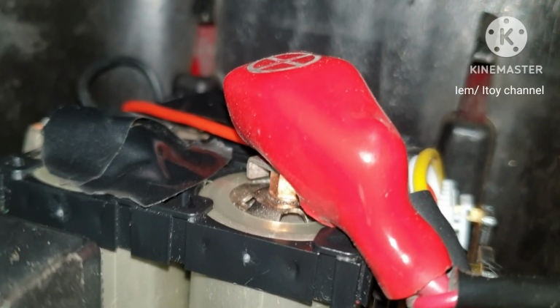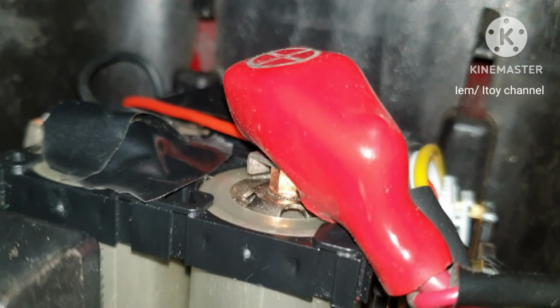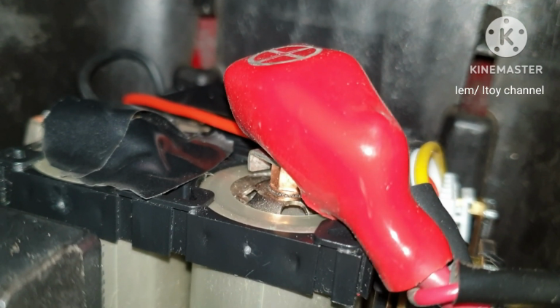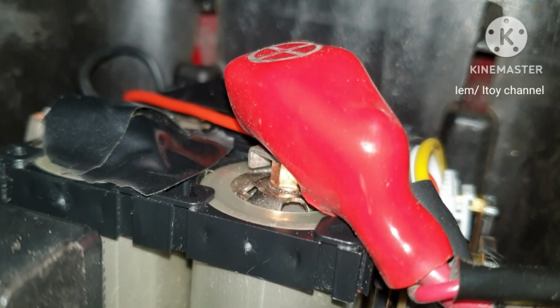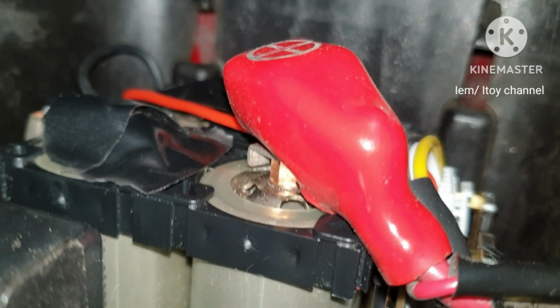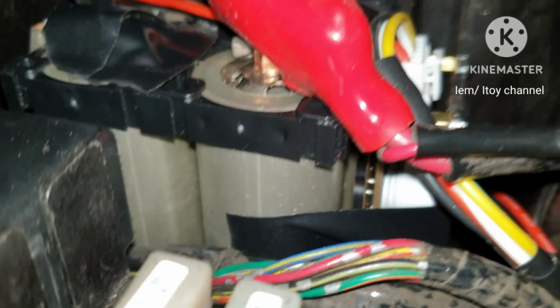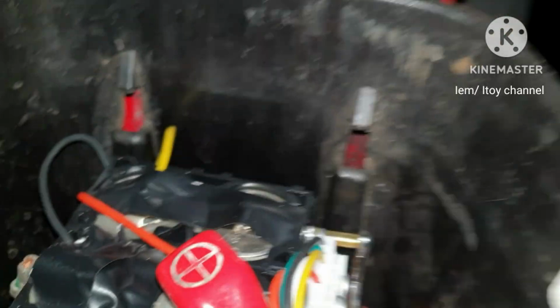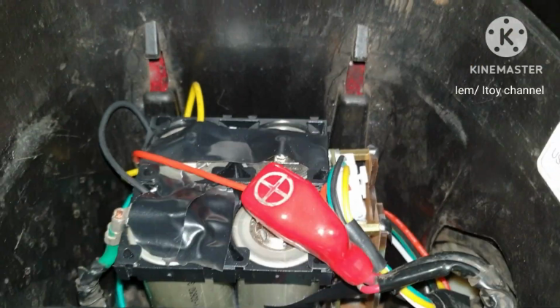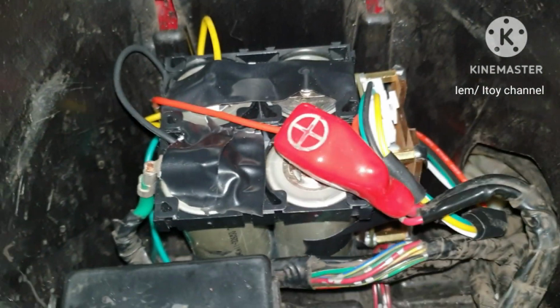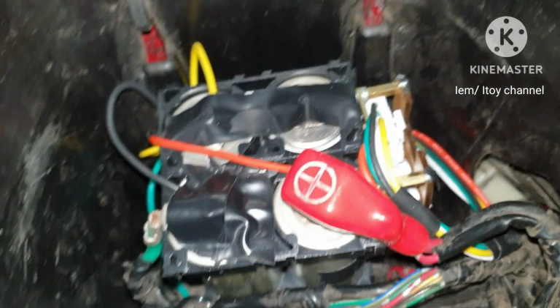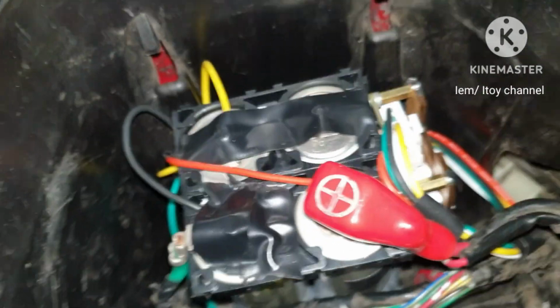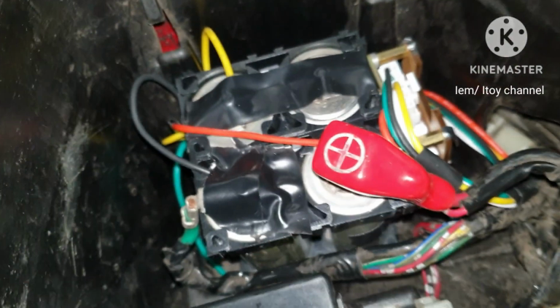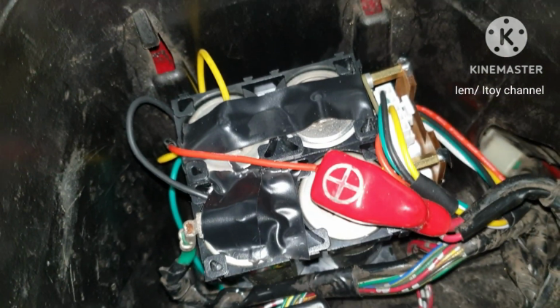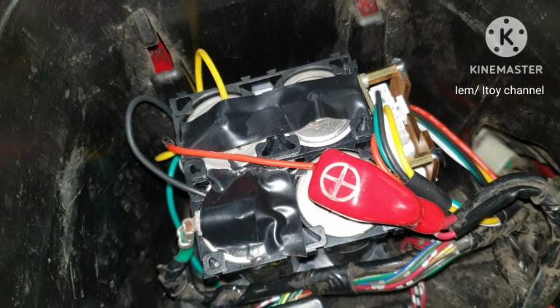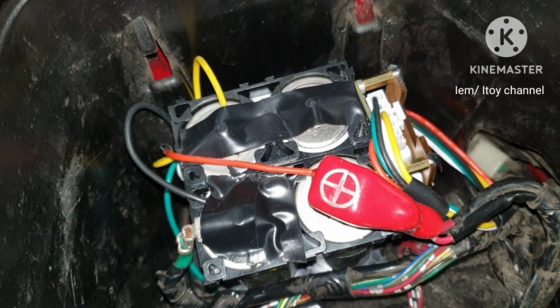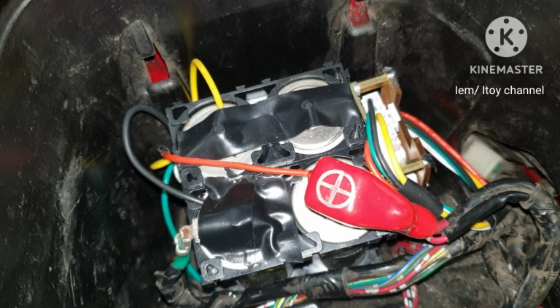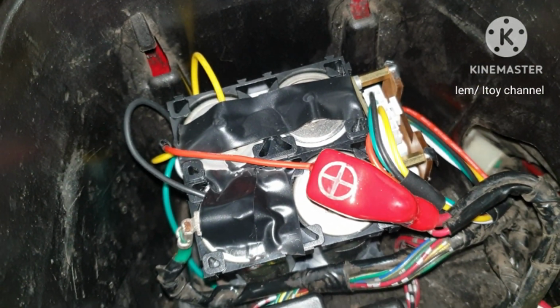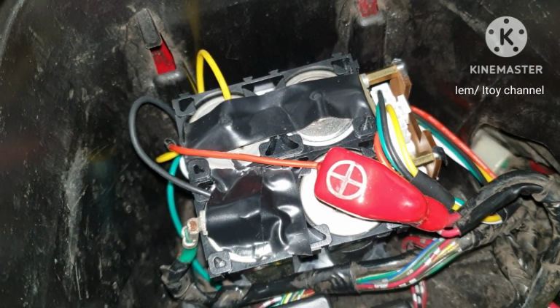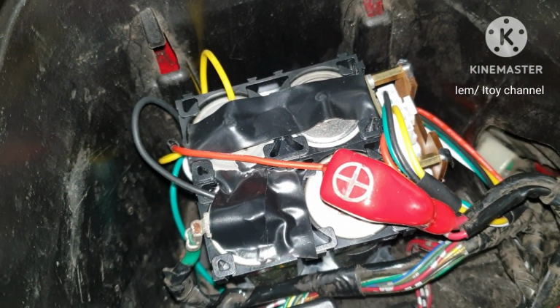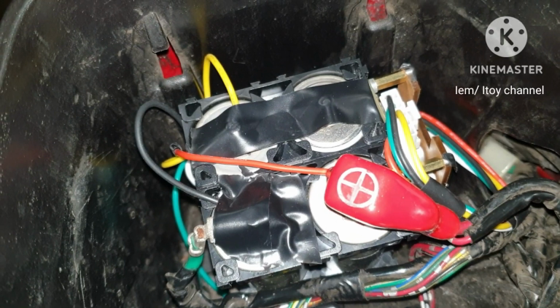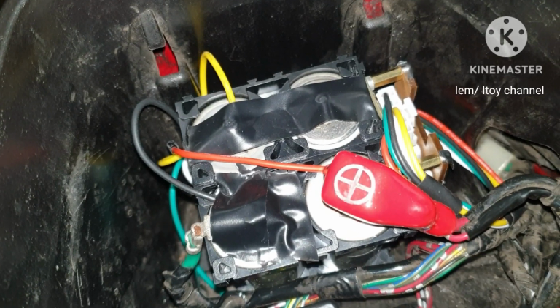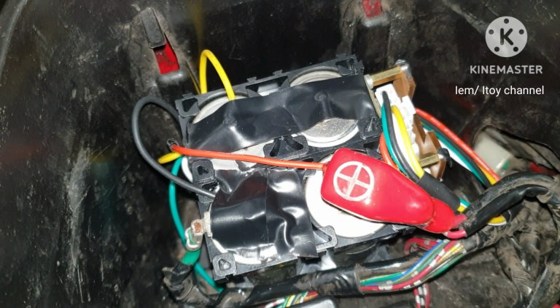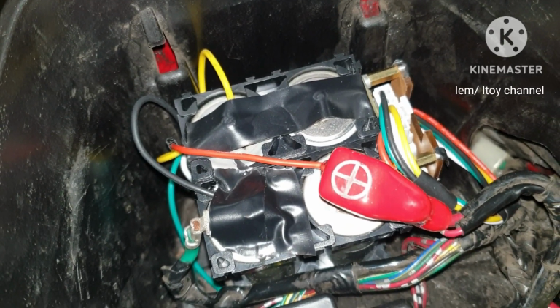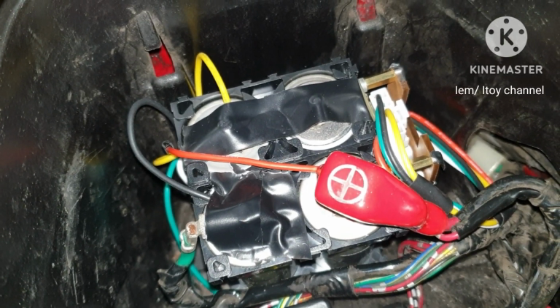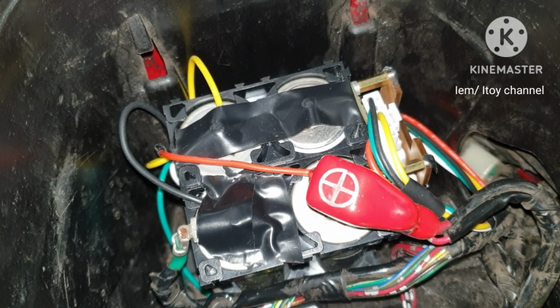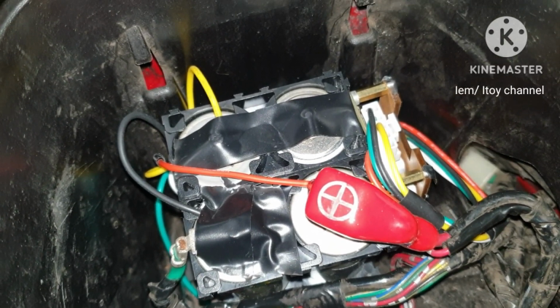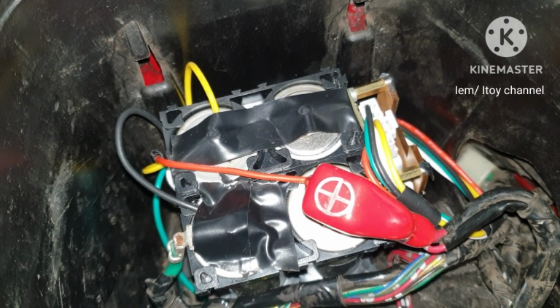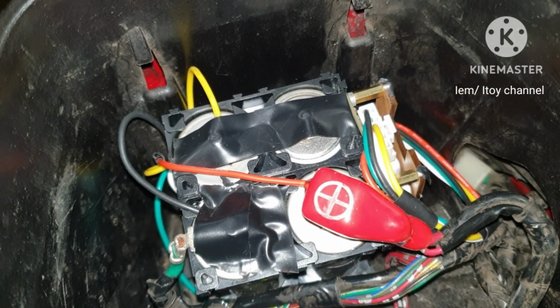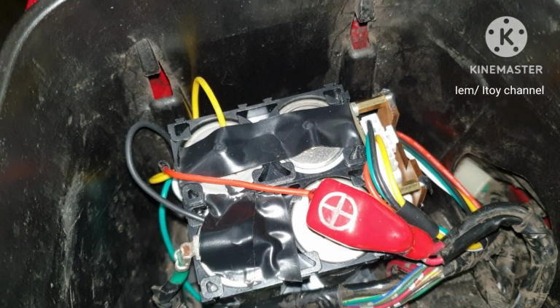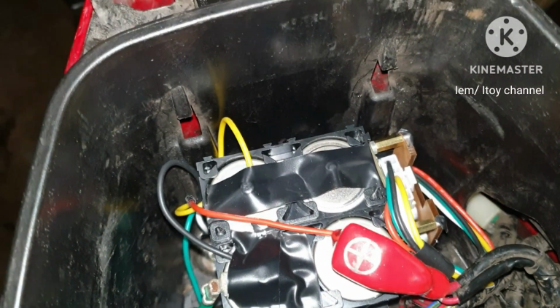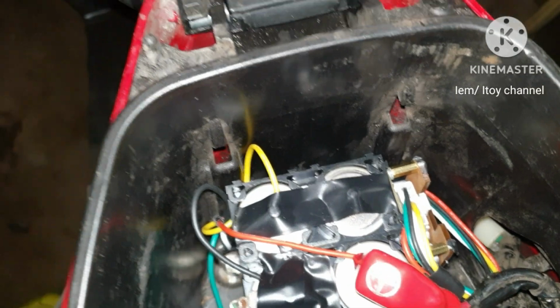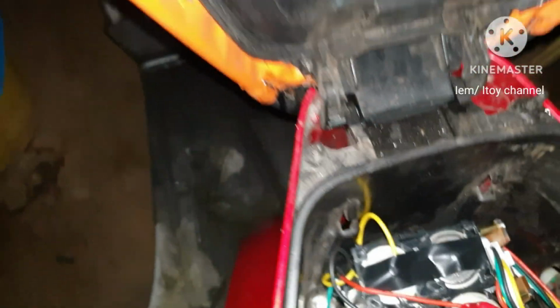Too much vibration may not be good, so I will place styrofoam at the base. I also read that 32650 cells should lie on their side and not upright on the terminal side, so I will reposition the battery.